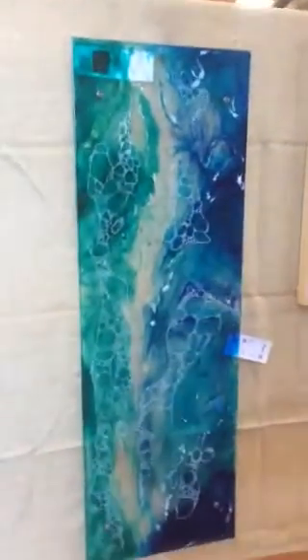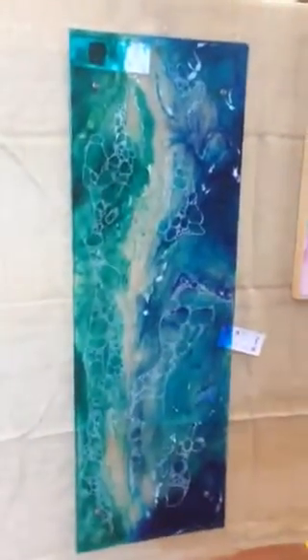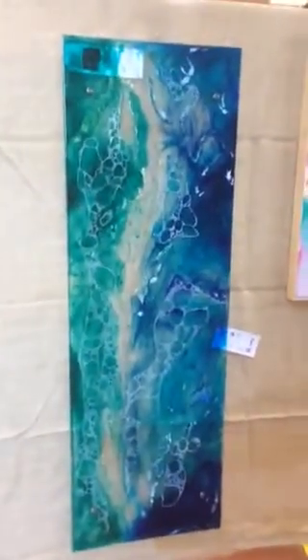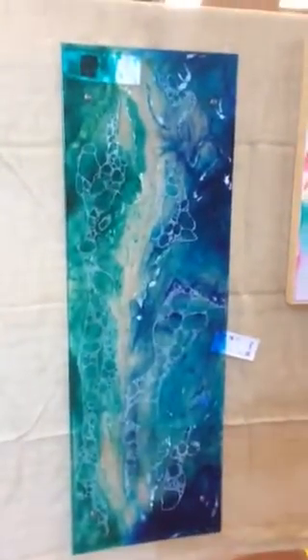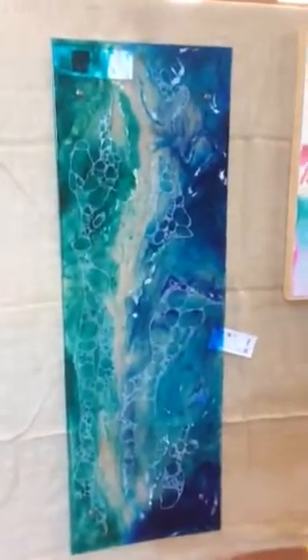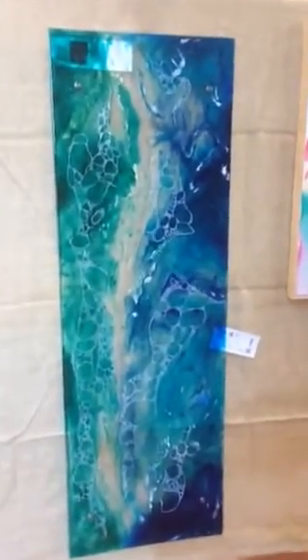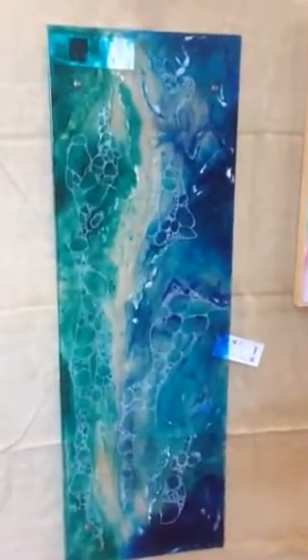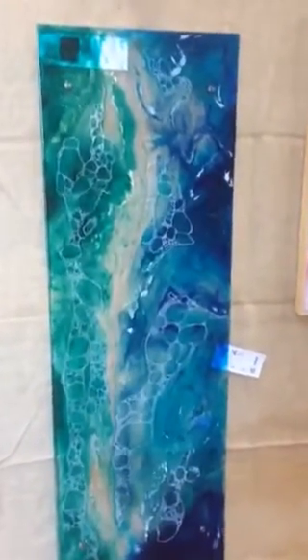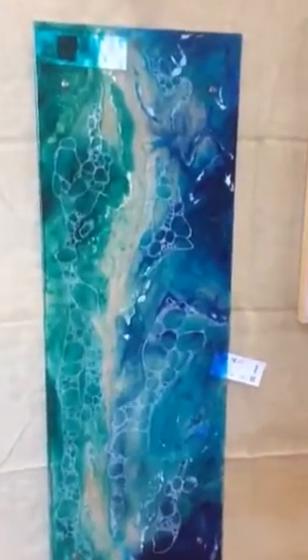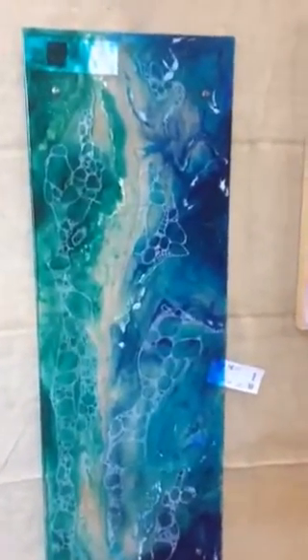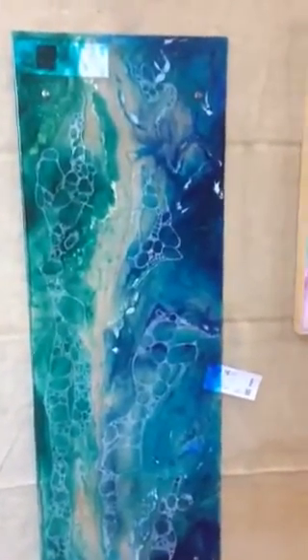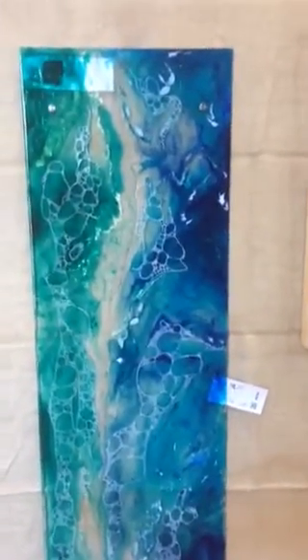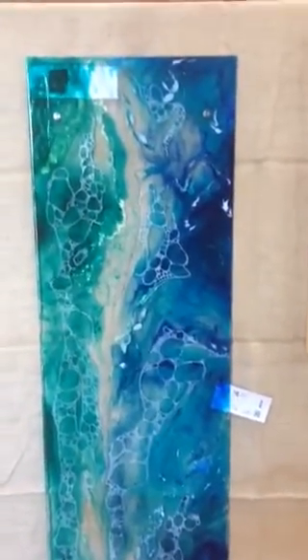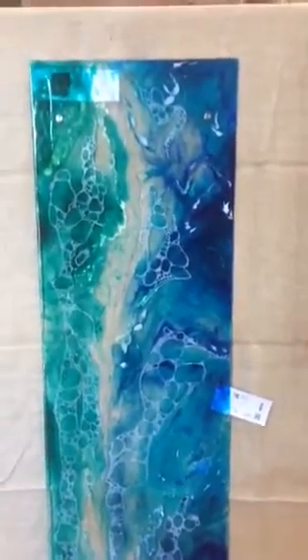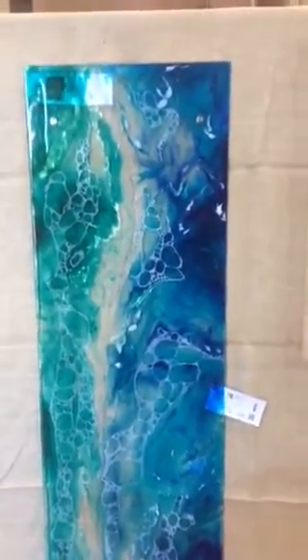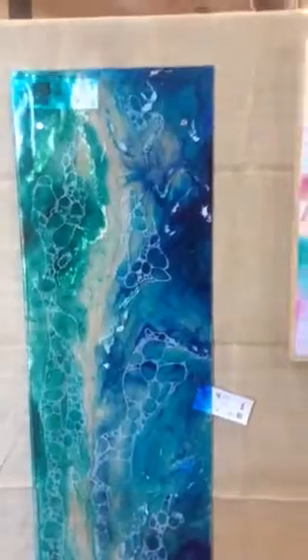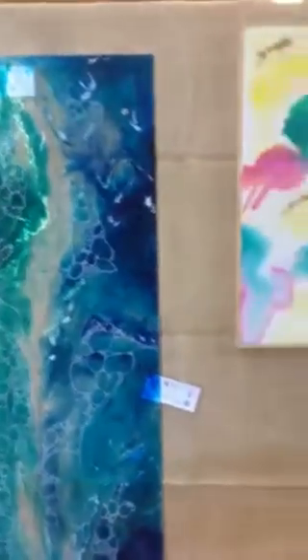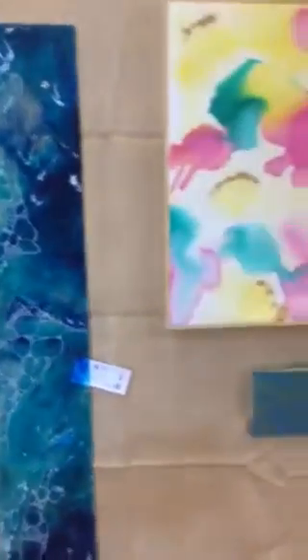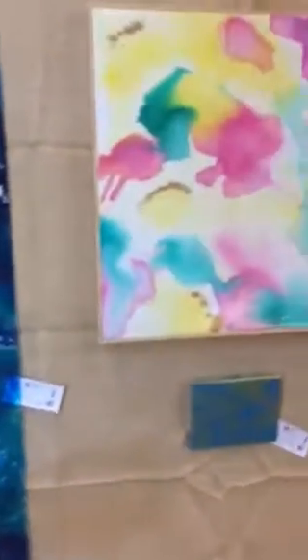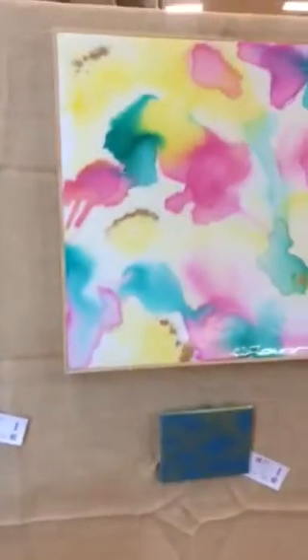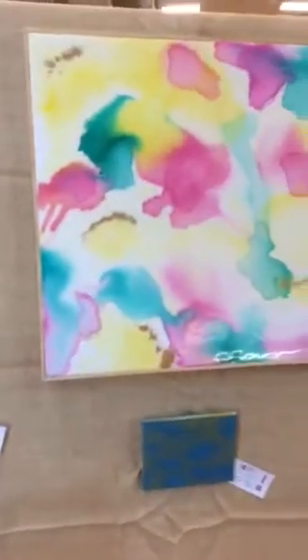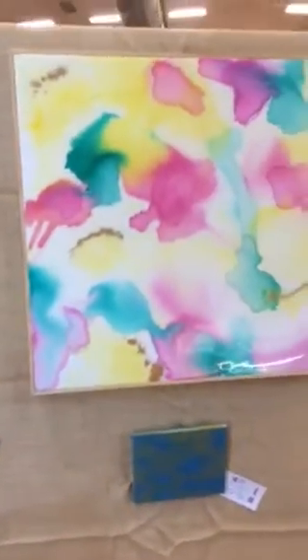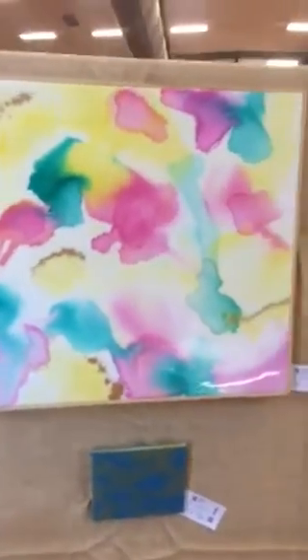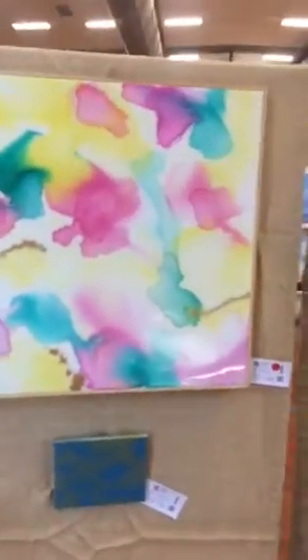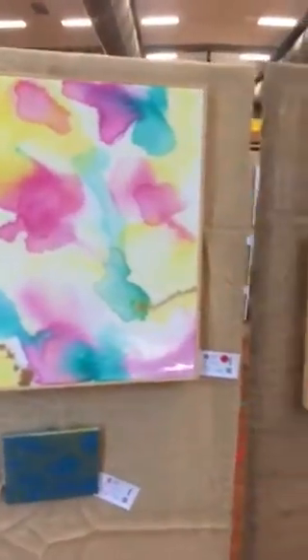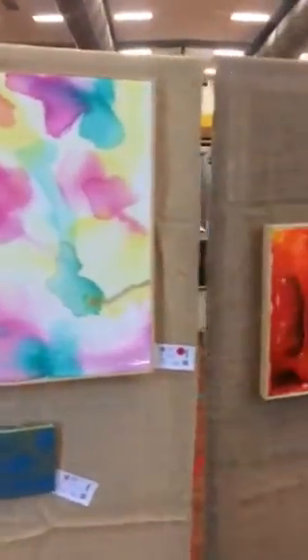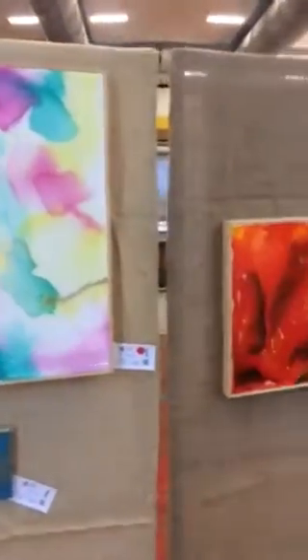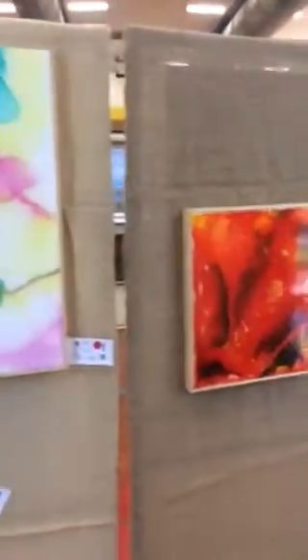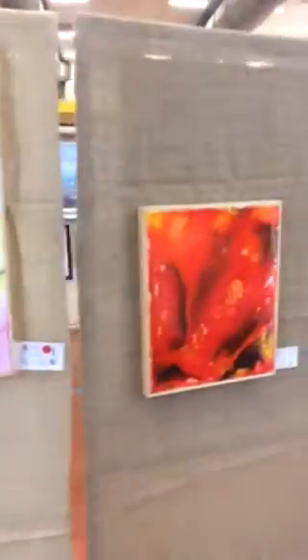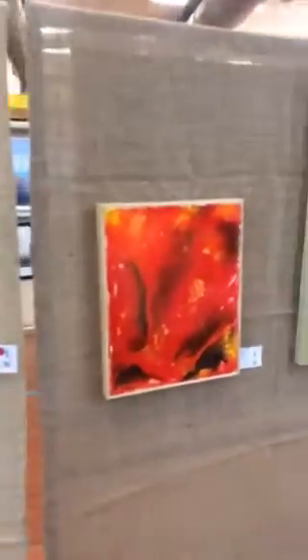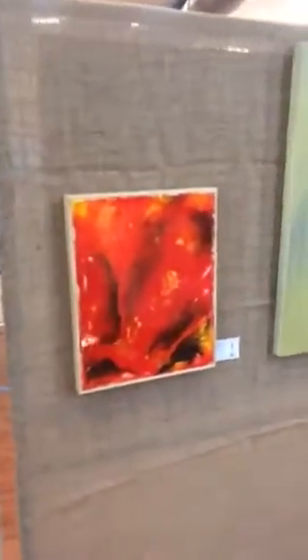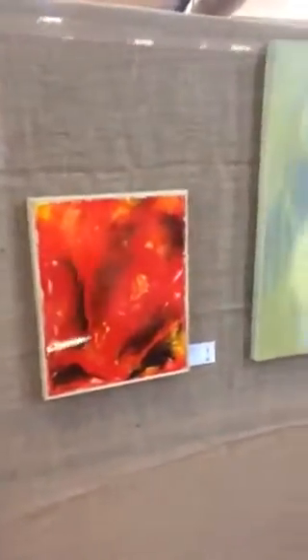That's interesting — it's done on Hessian or Perspex. Some nice stuff here this year.